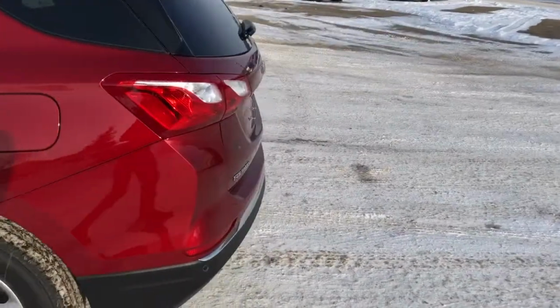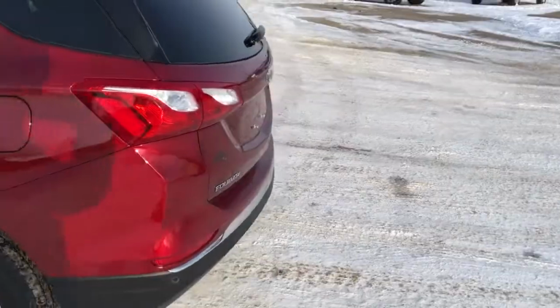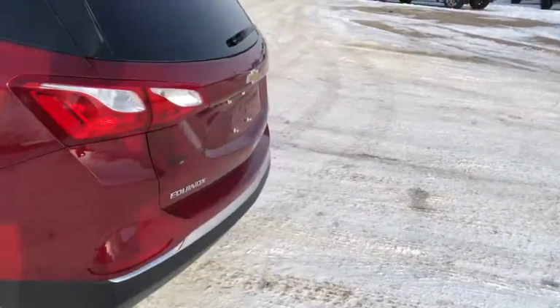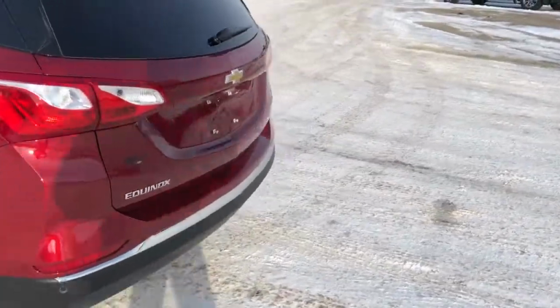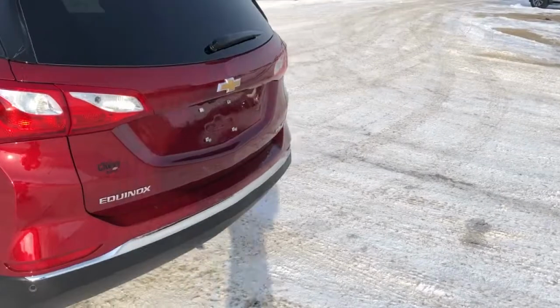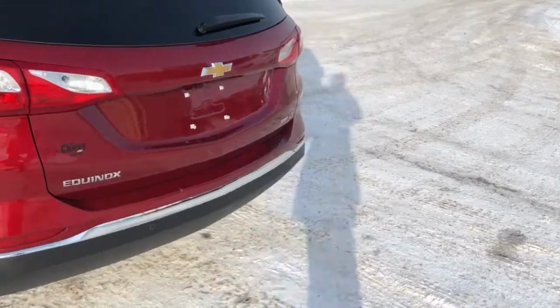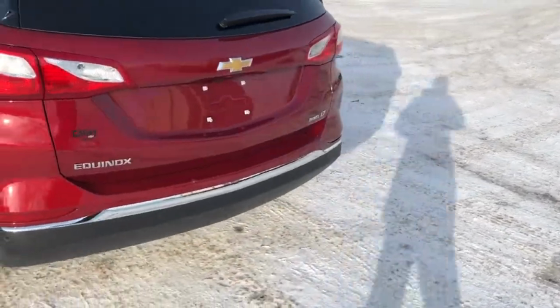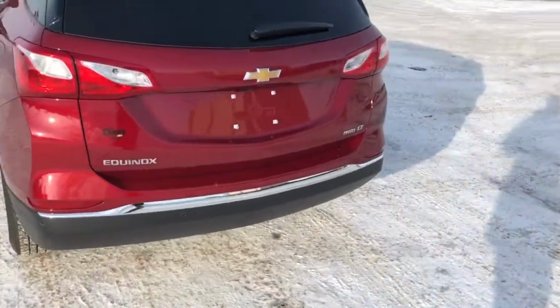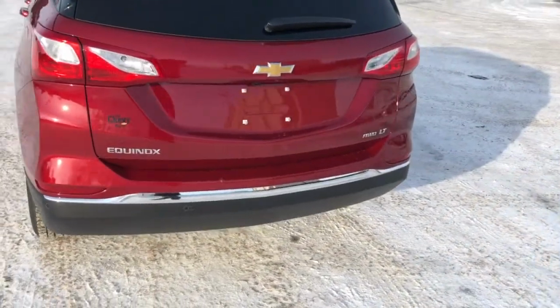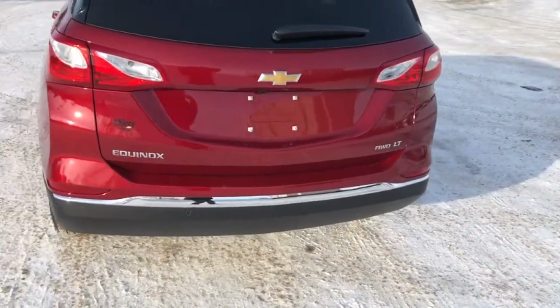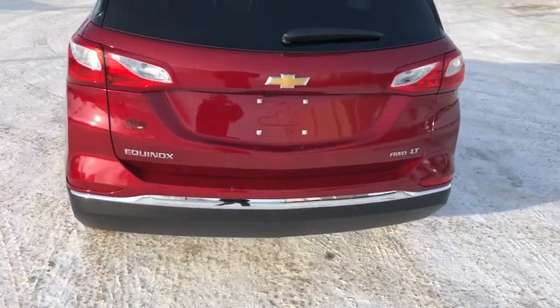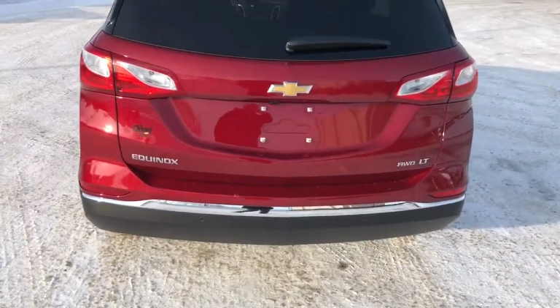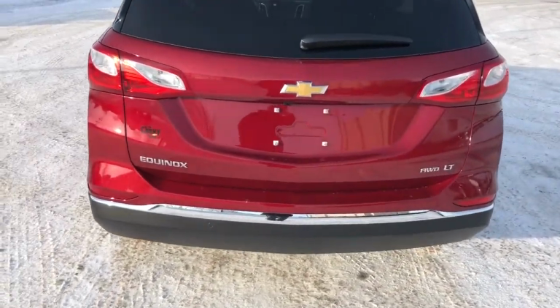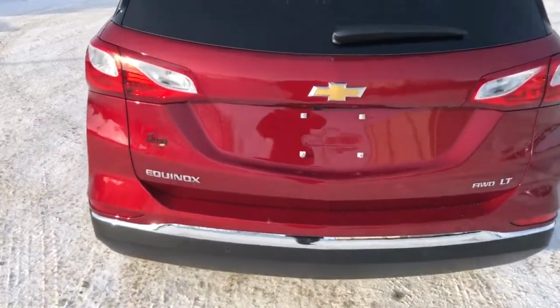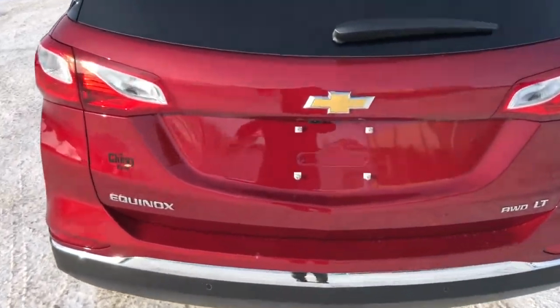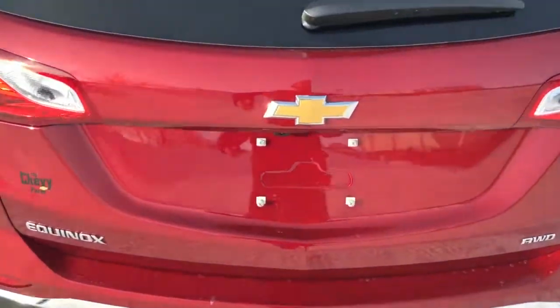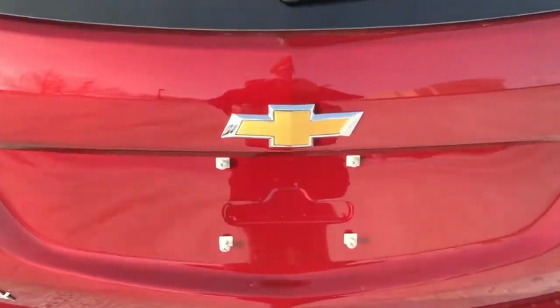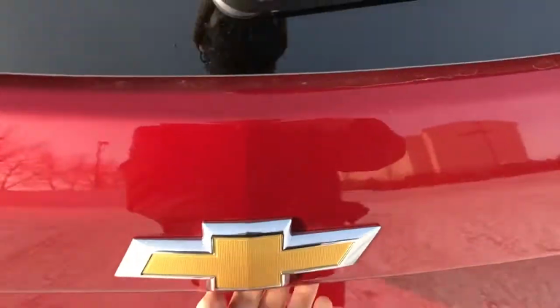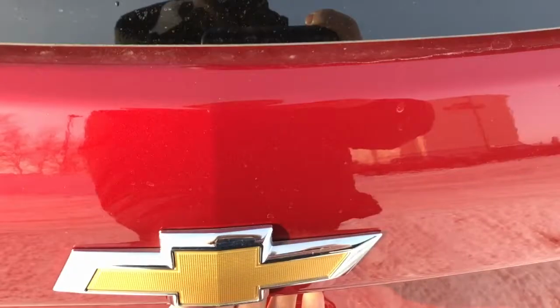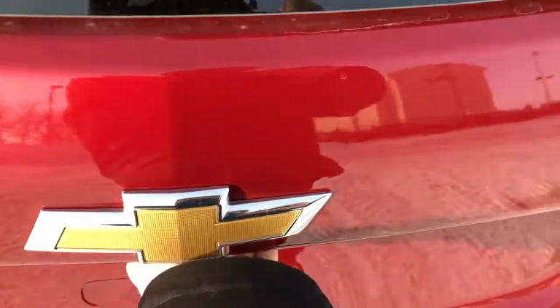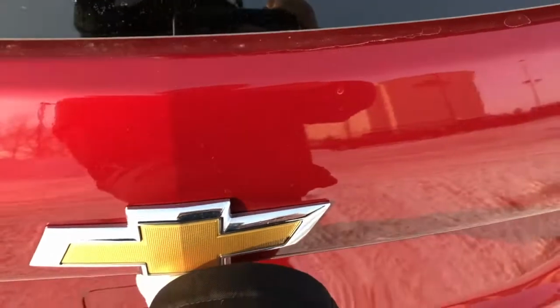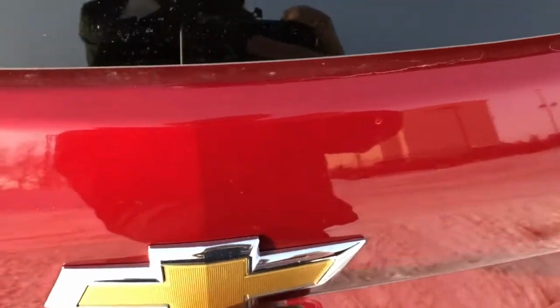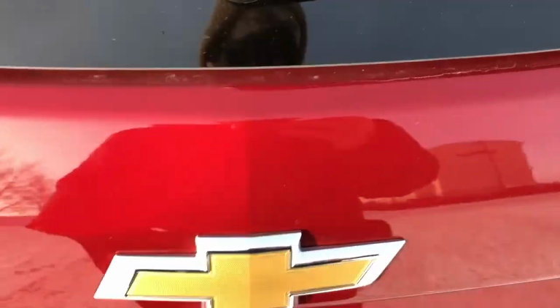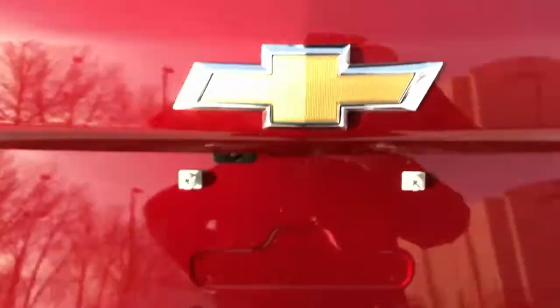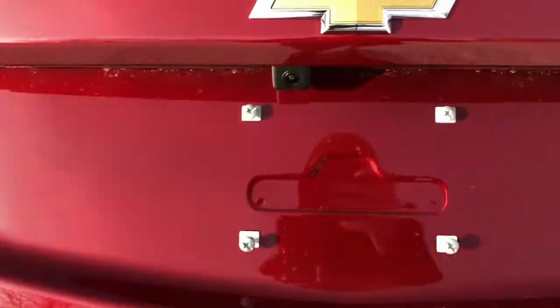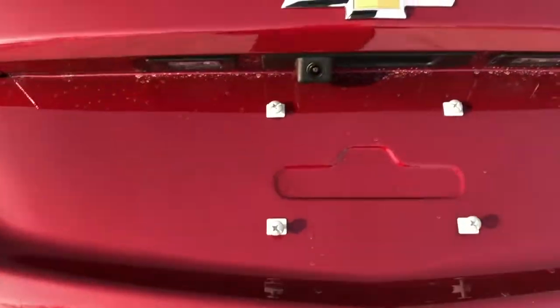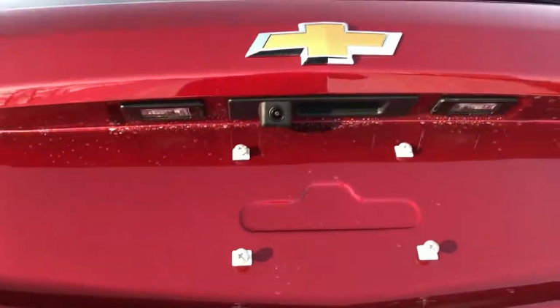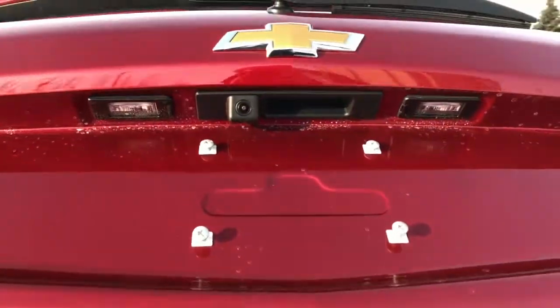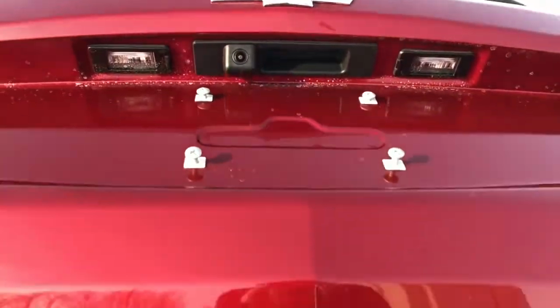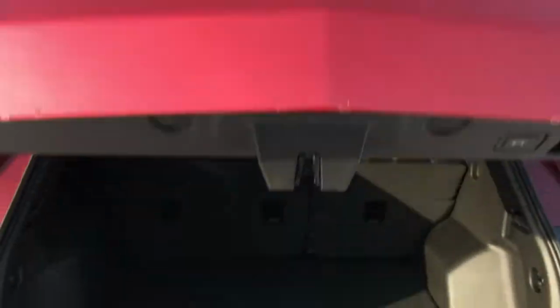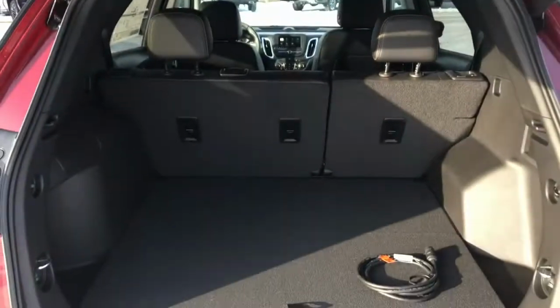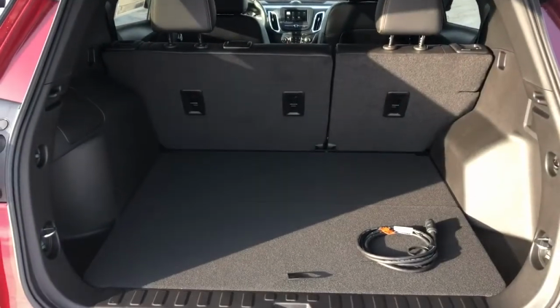Down to the back we have our Equinox, as well as our all wheel drive LT badging, and Chevrolet badge. And then our power activated liftgate — you can just press the button underneath there, or use the key.